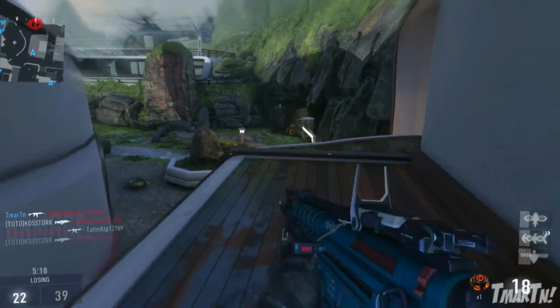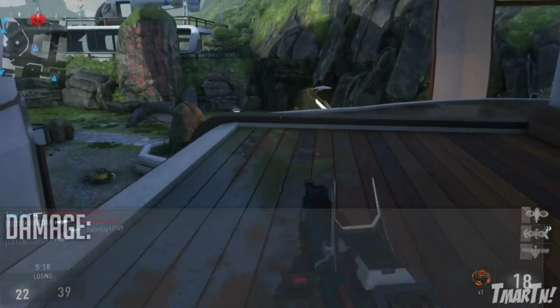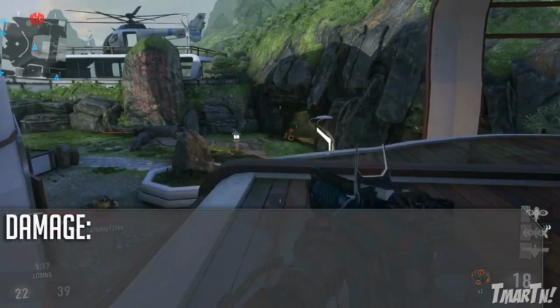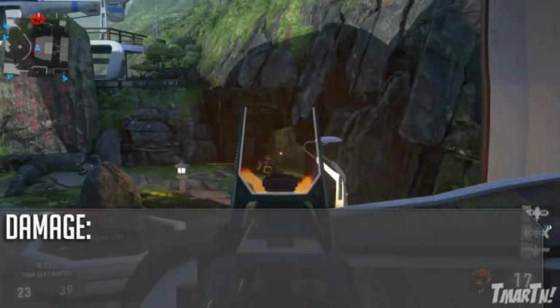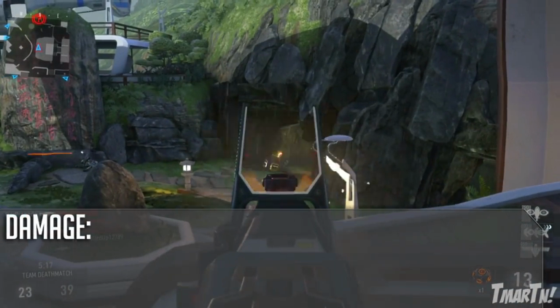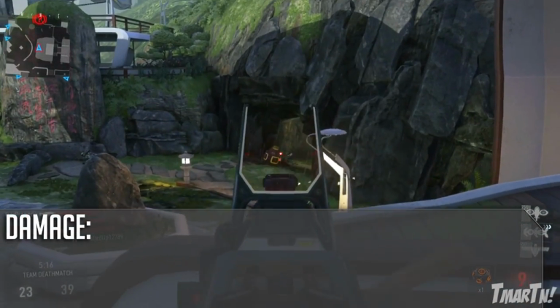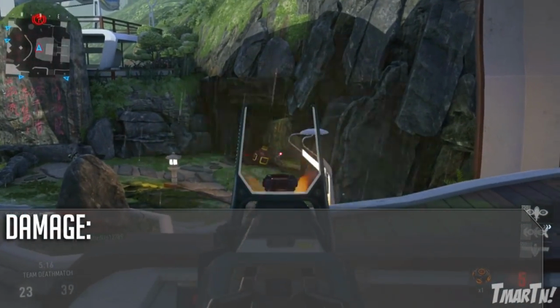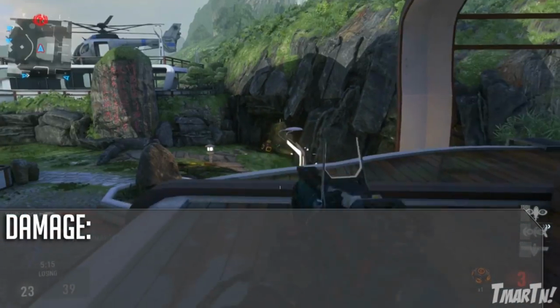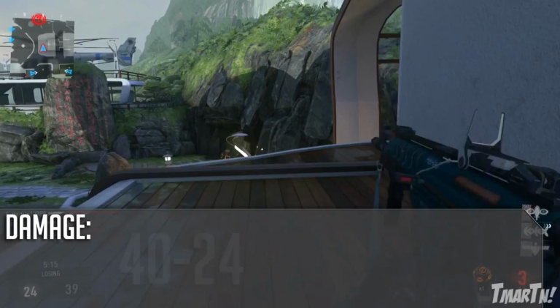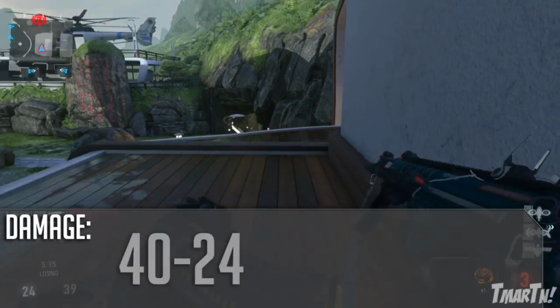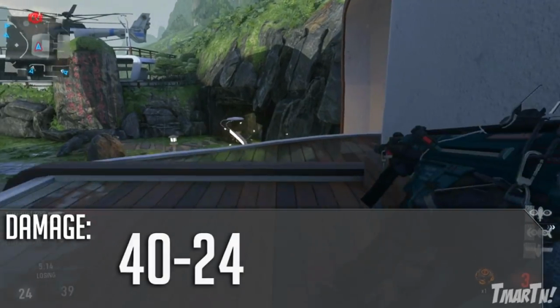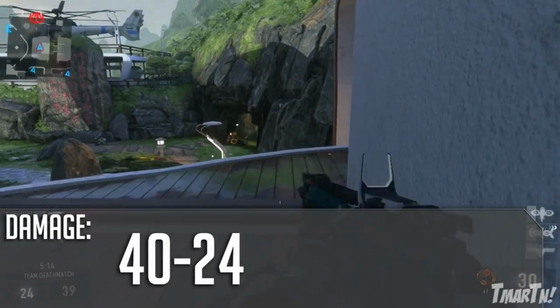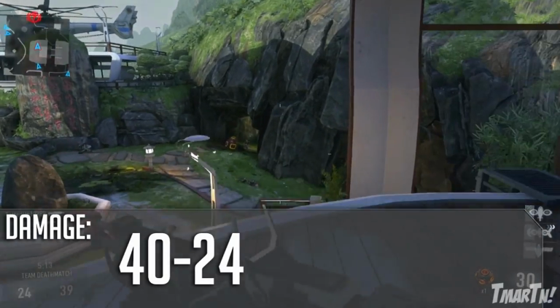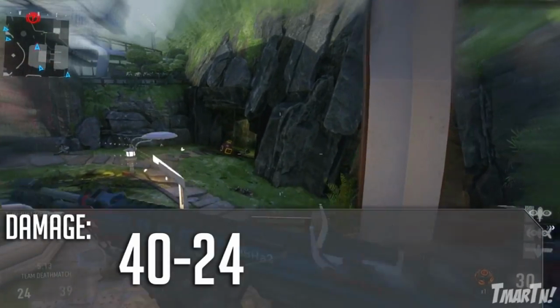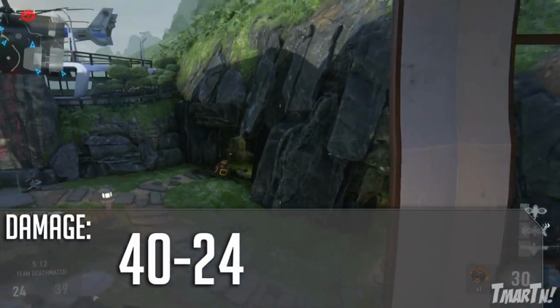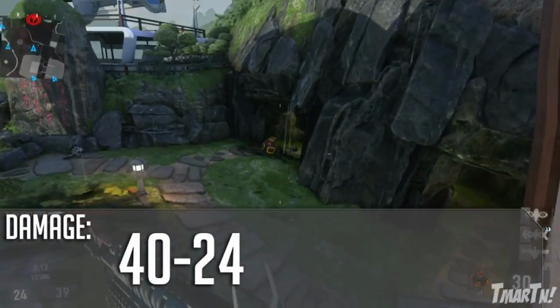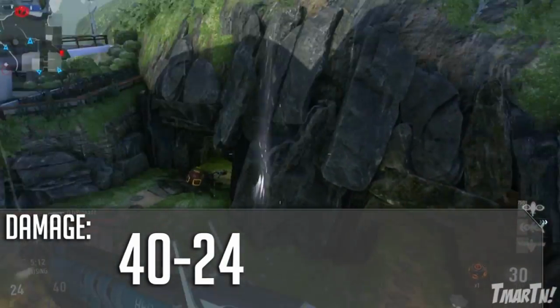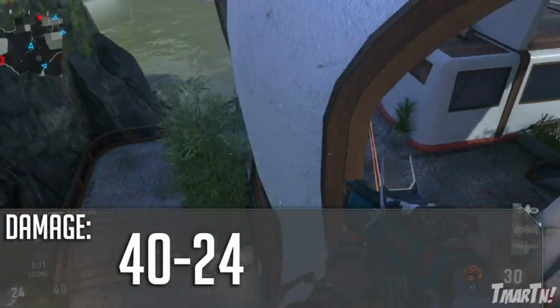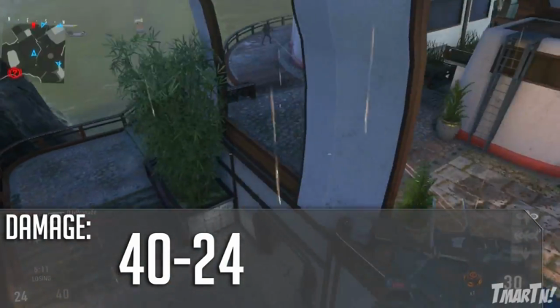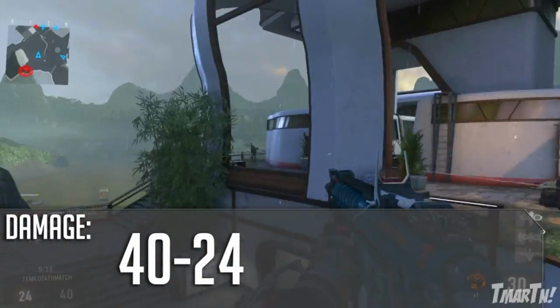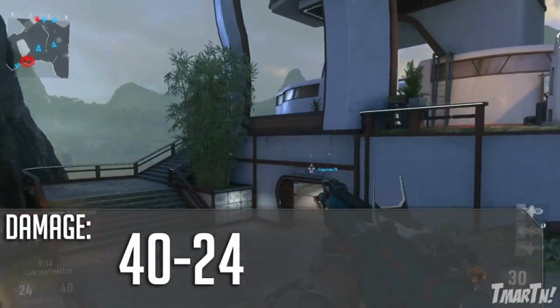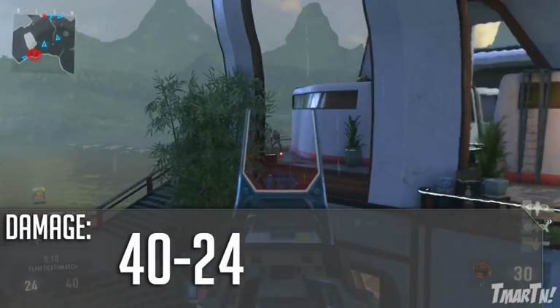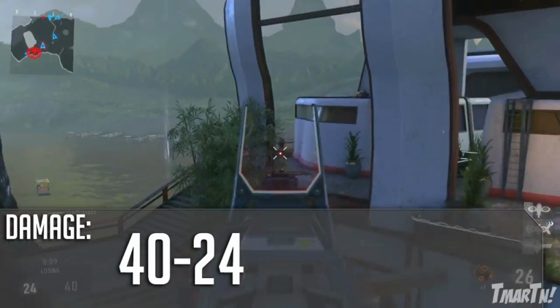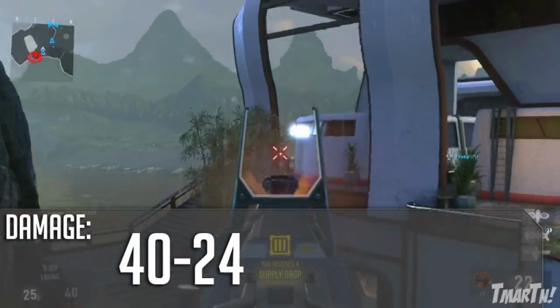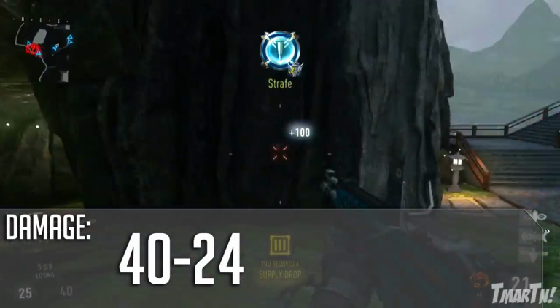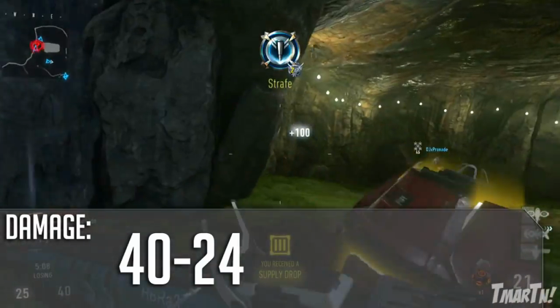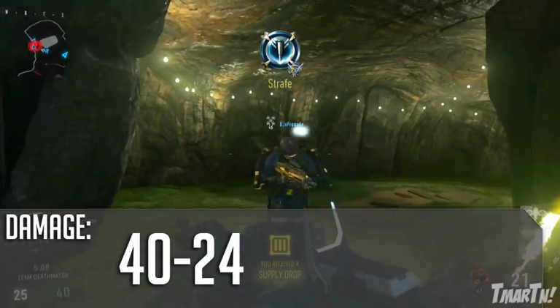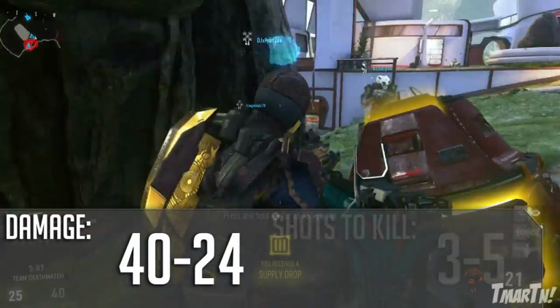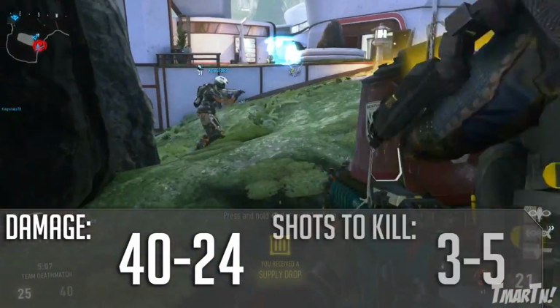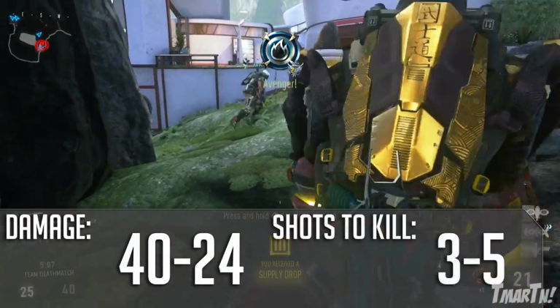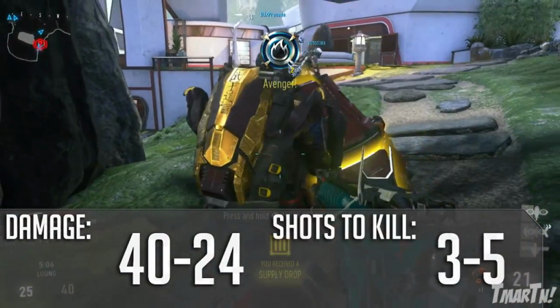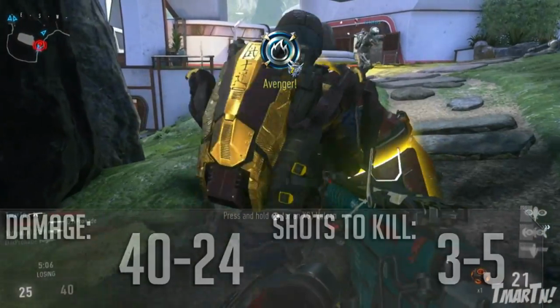Next up for the damage — this is where this thing absolutely shines. 40 damage up close, which is one of the most powerful assault rifles in the game, possibly the most powerful. And 24 damage at a distance, which makes it a 3 to 5 shot kill.